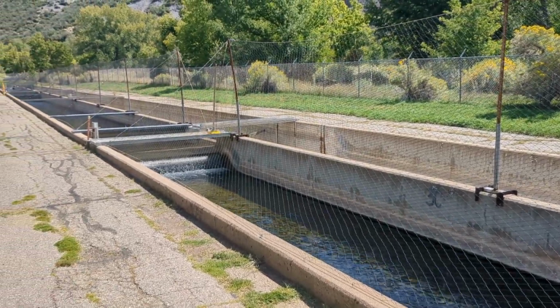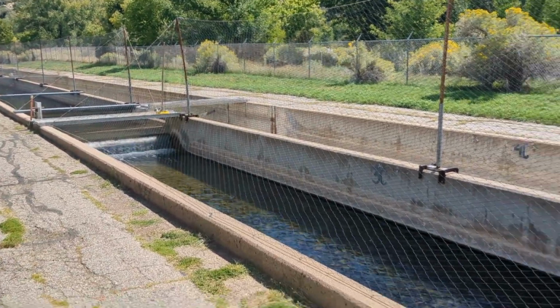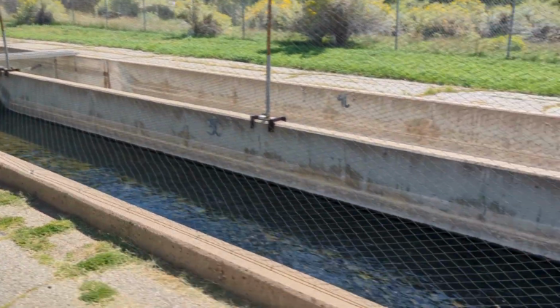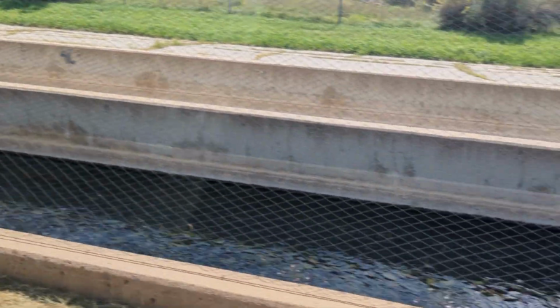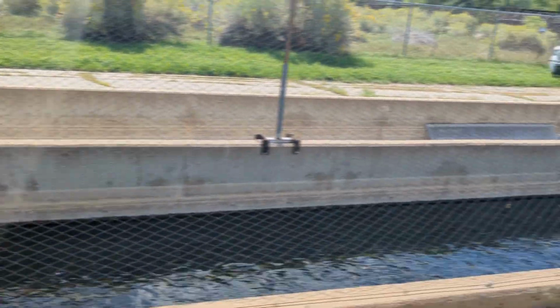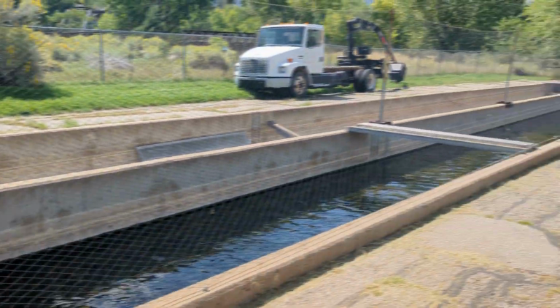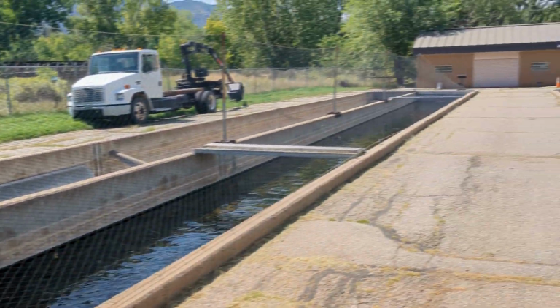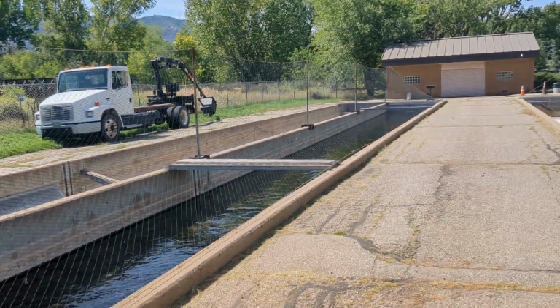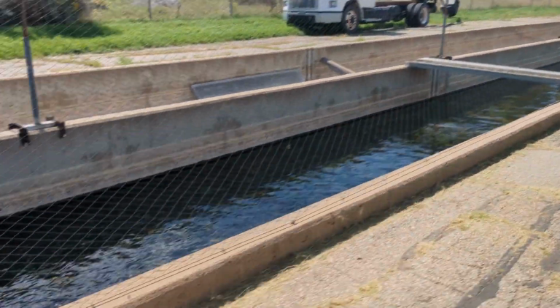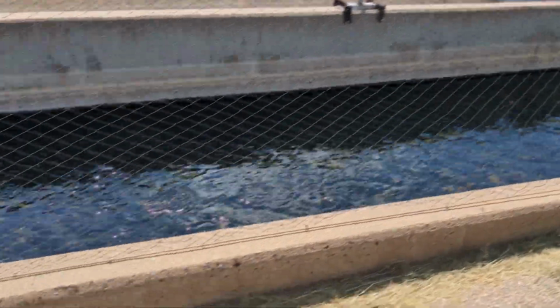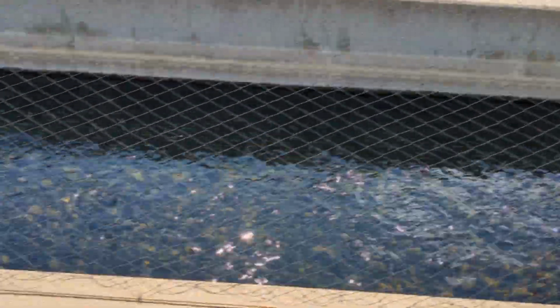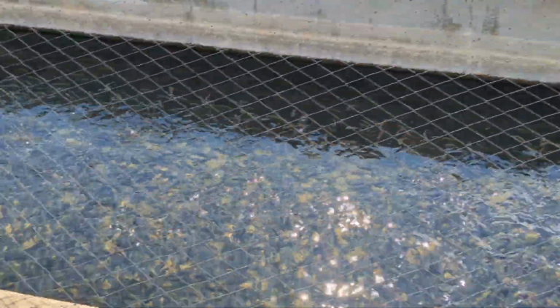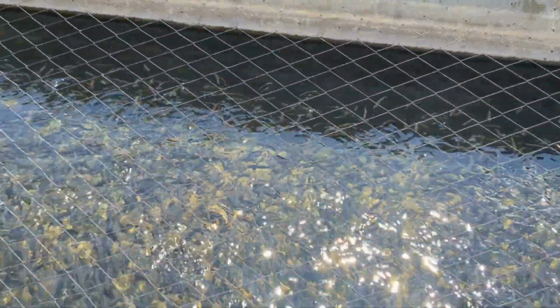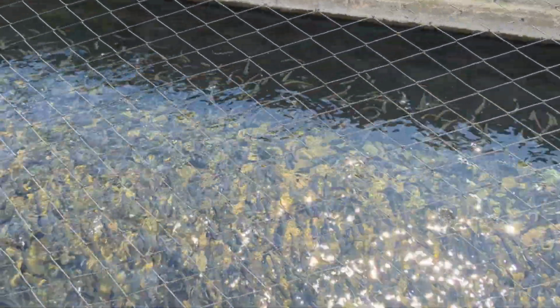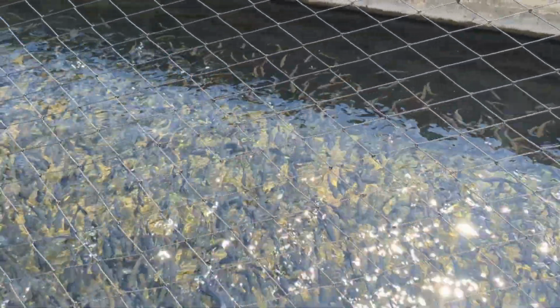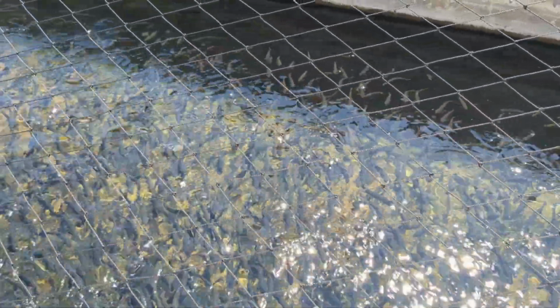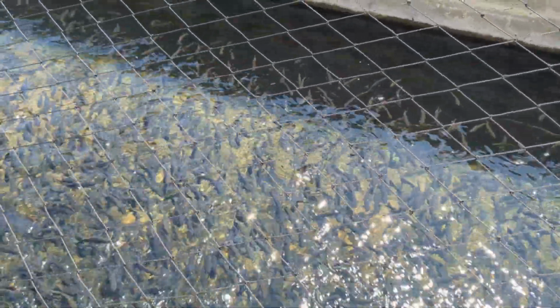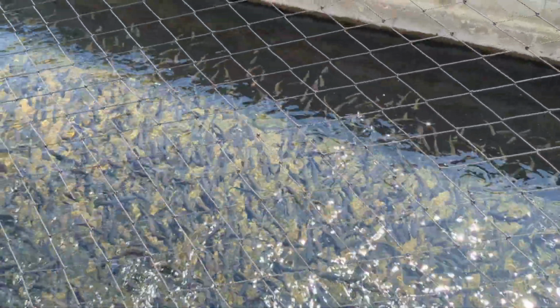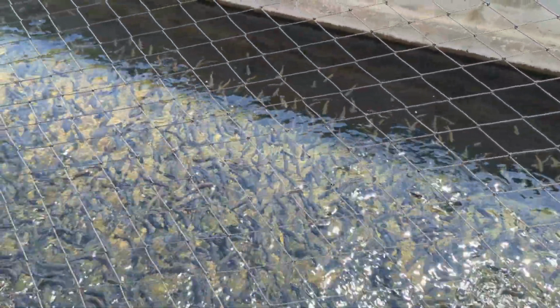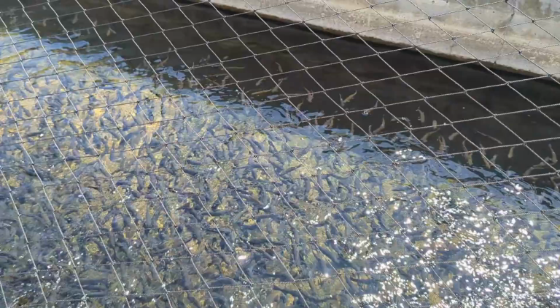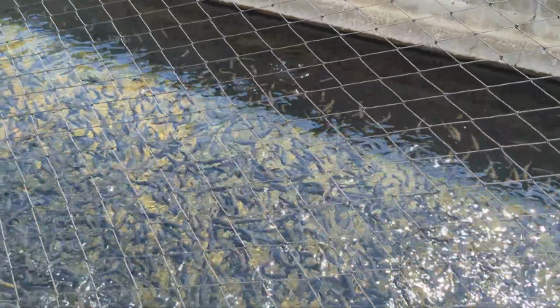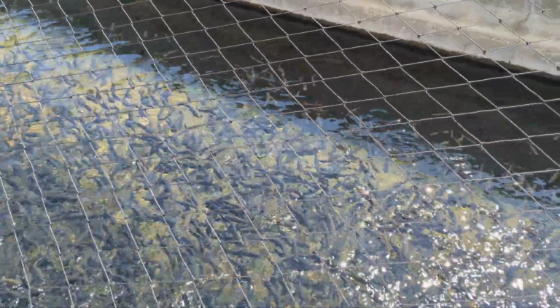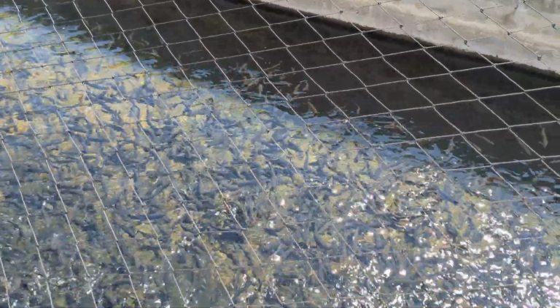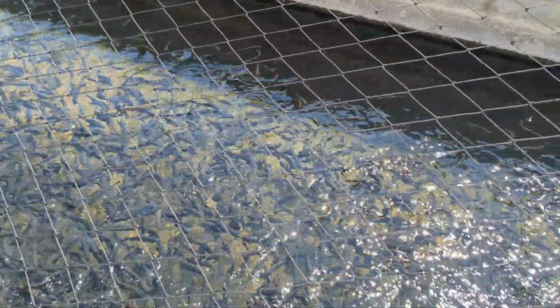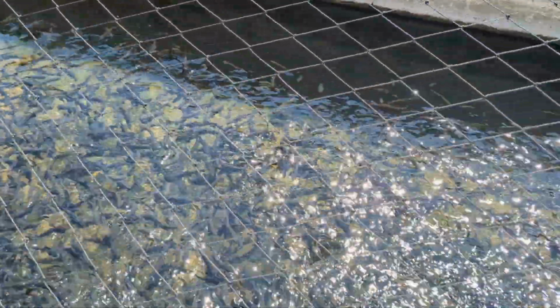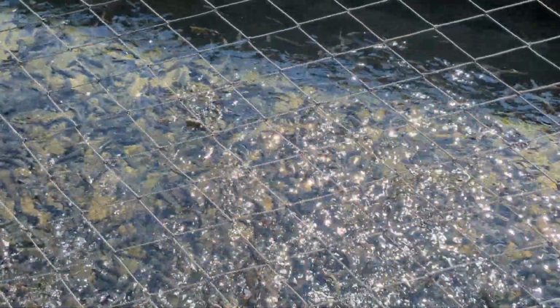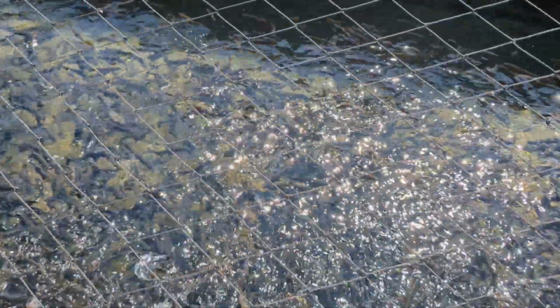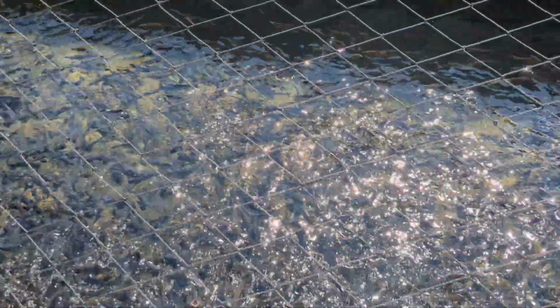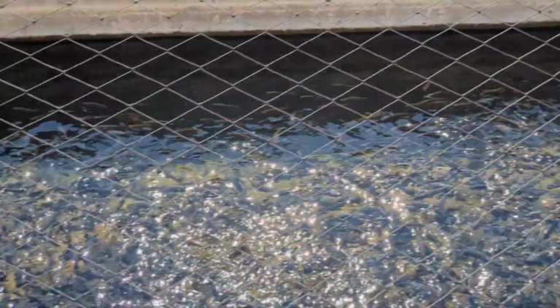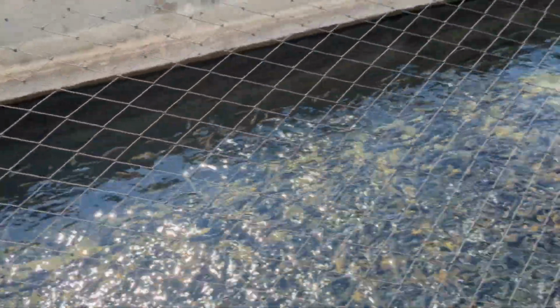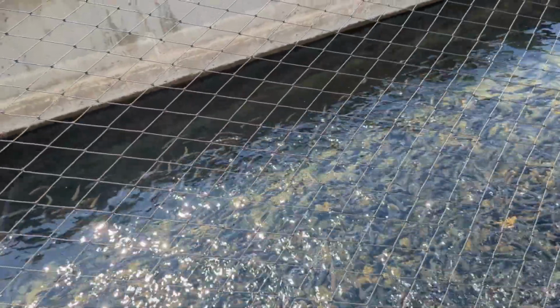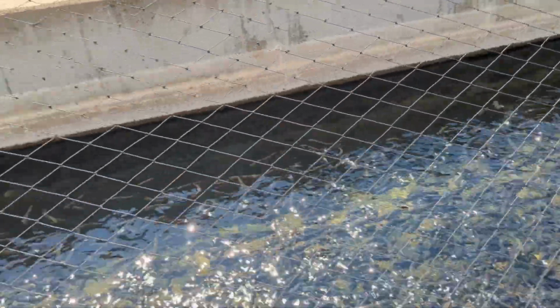This raceway itself goes all the way from there to there, and it's stocked. So if you're doing fishing in Southern Colorado or Northern New Mexico, this might be where some of your fish are coming from. This is really cool.